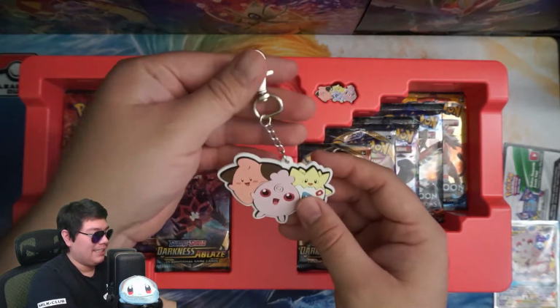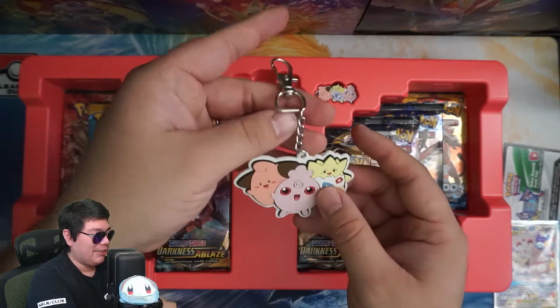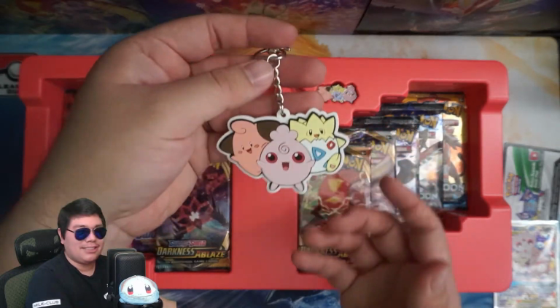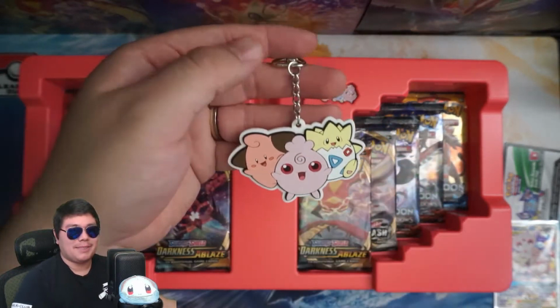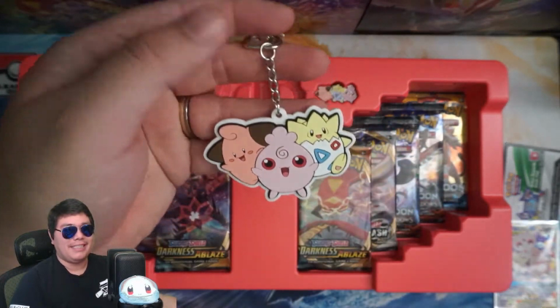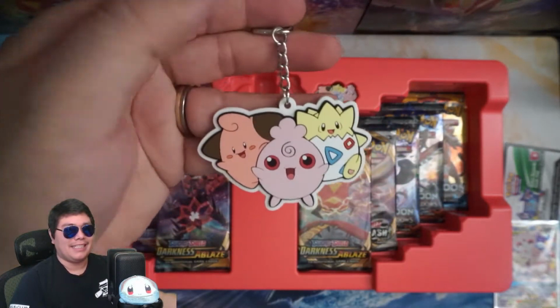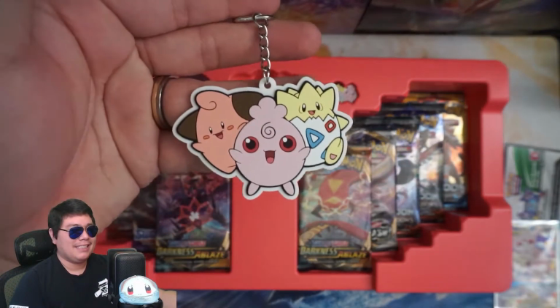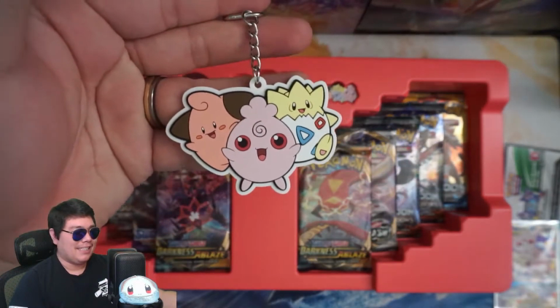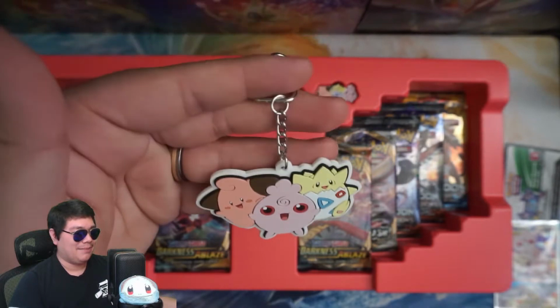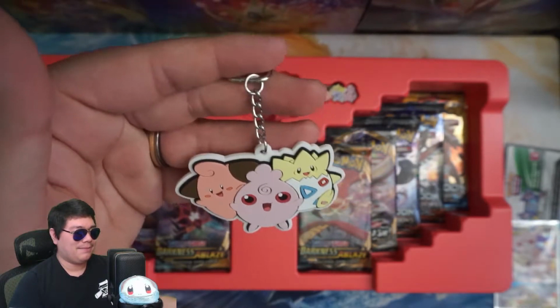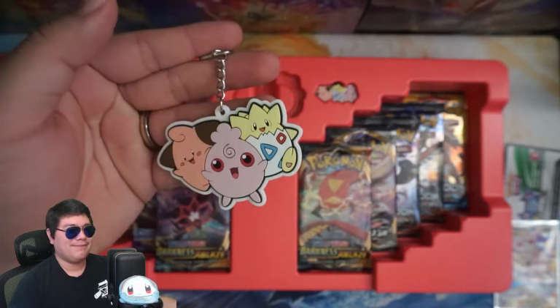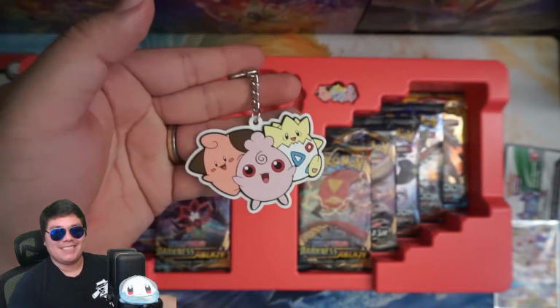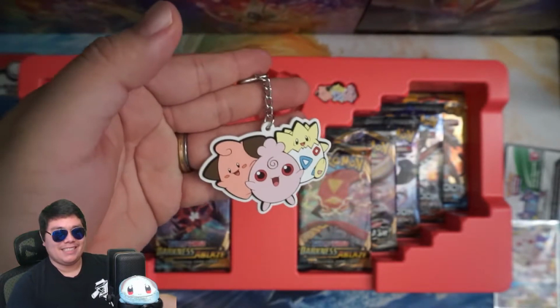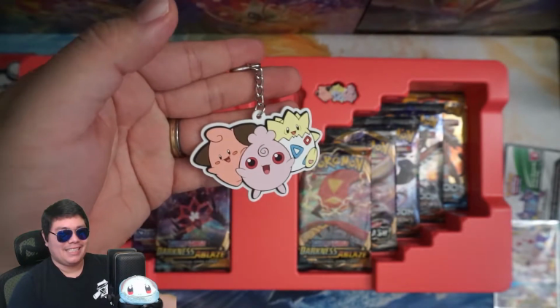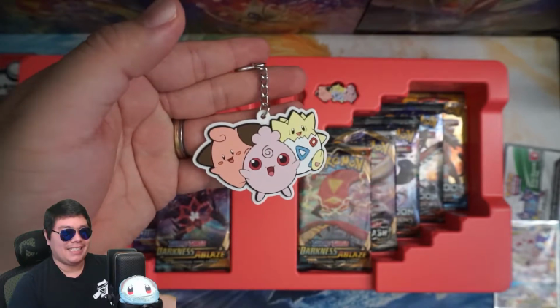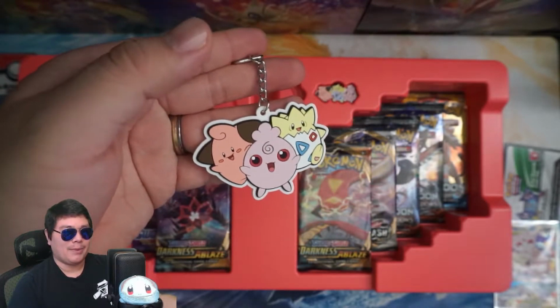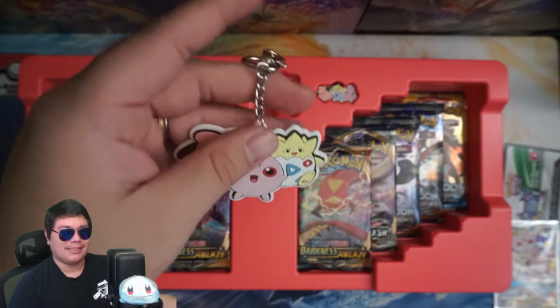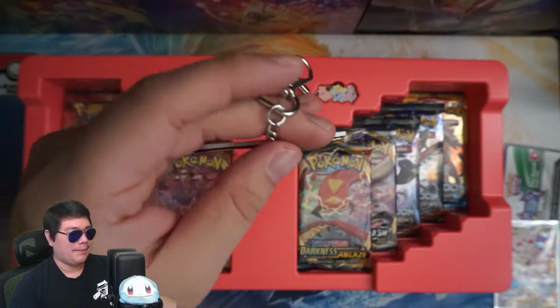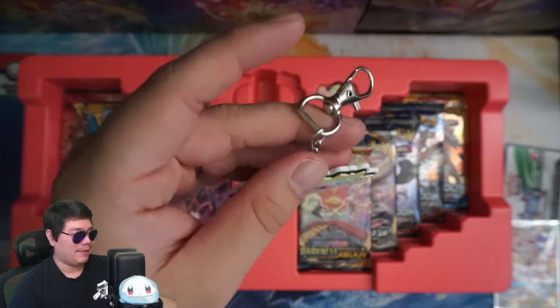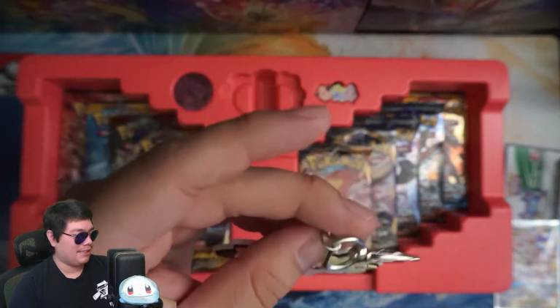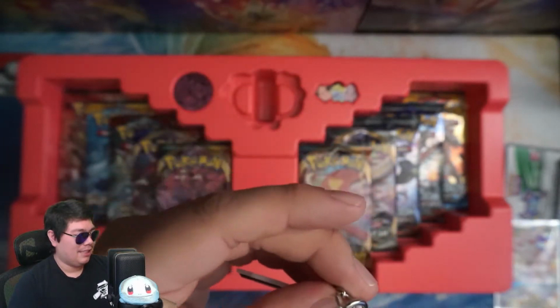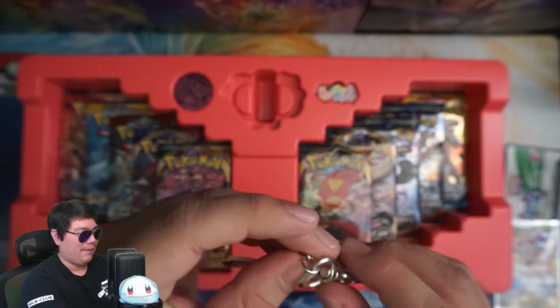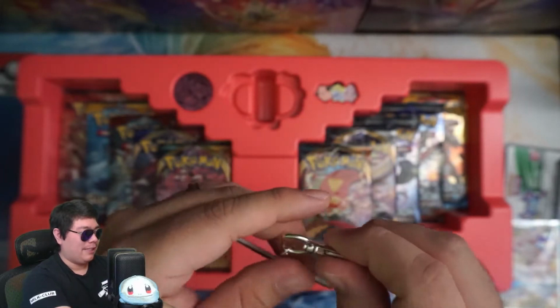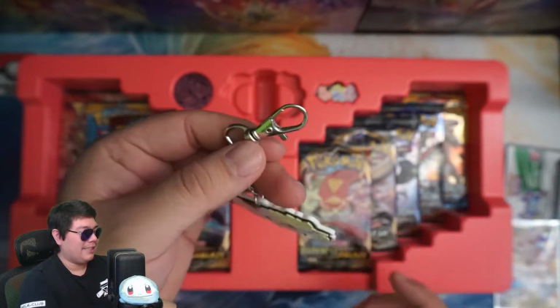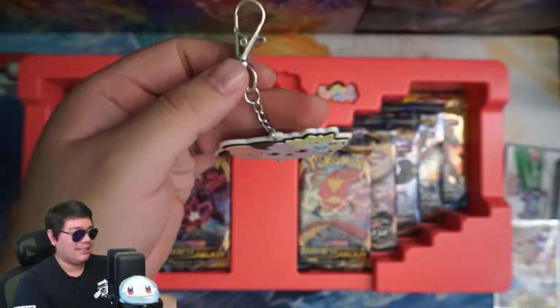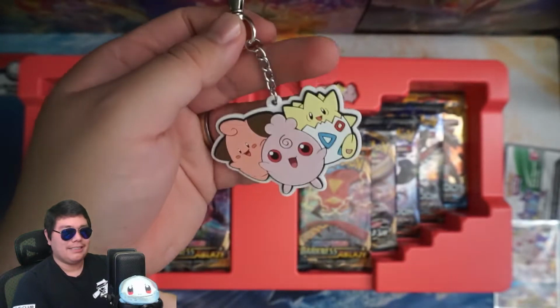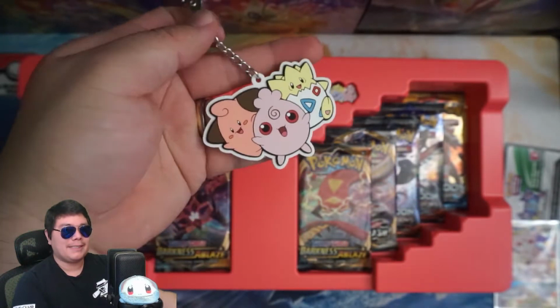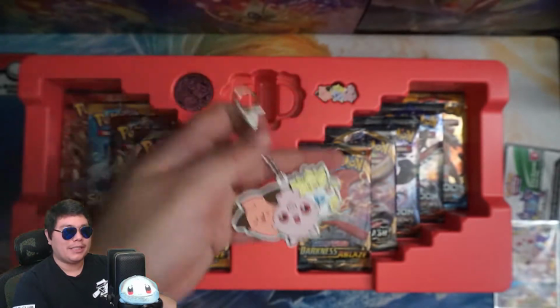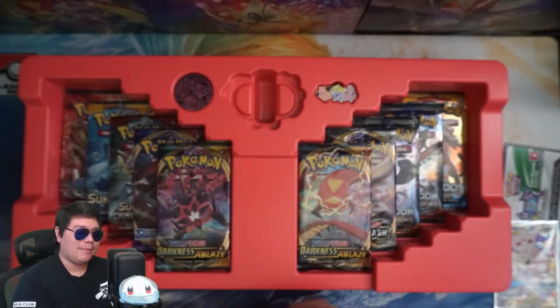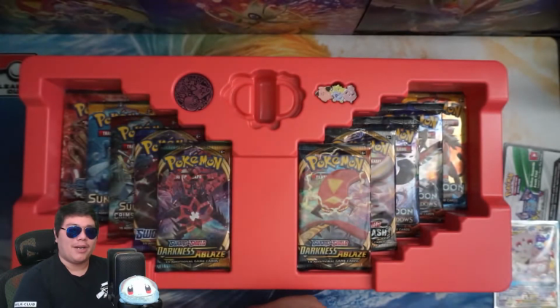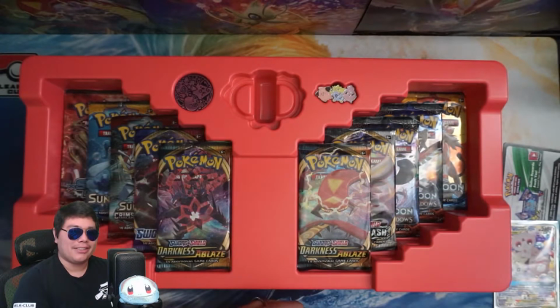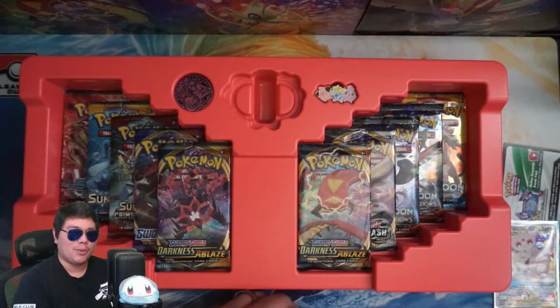So it is straight up just a keychain. Not a keychain kind of person so I'll probably never use this. Maybe for younger kids — maybe this is what some of these boxes are geared towards.